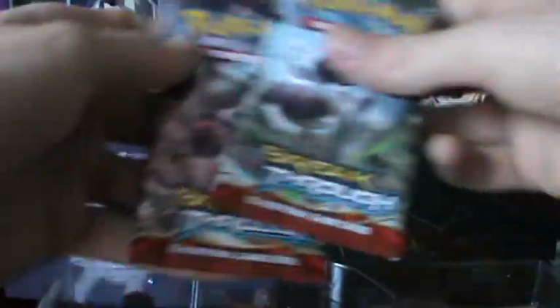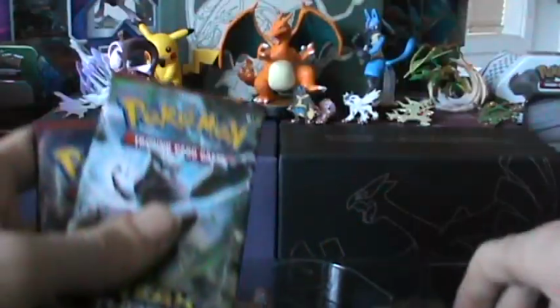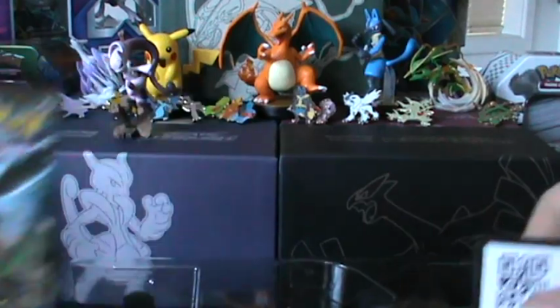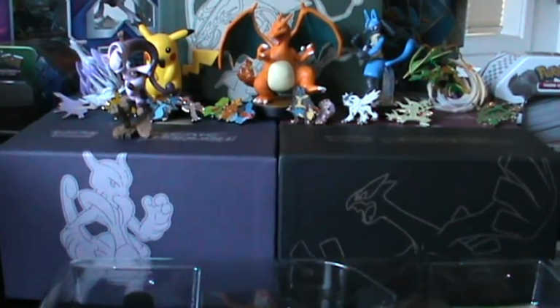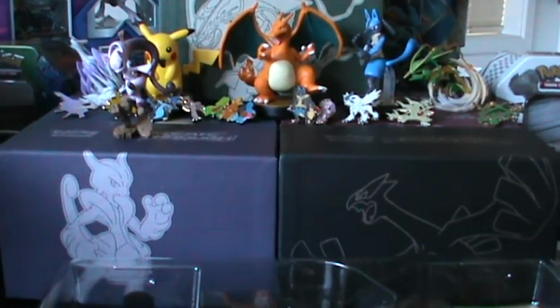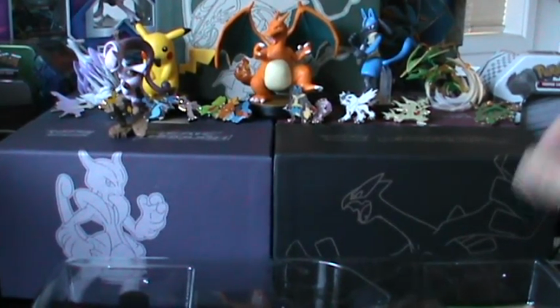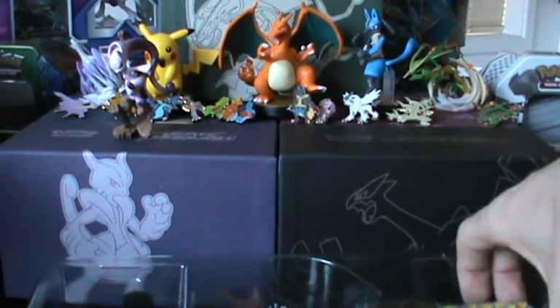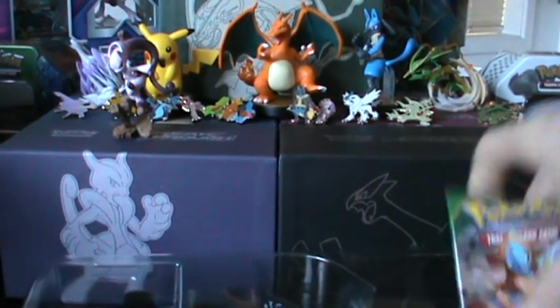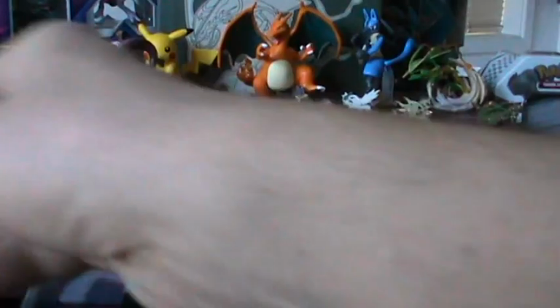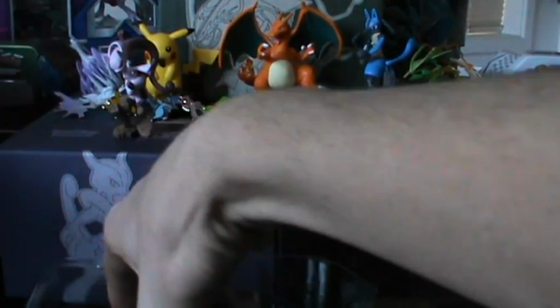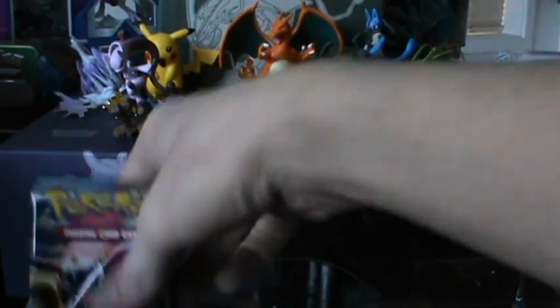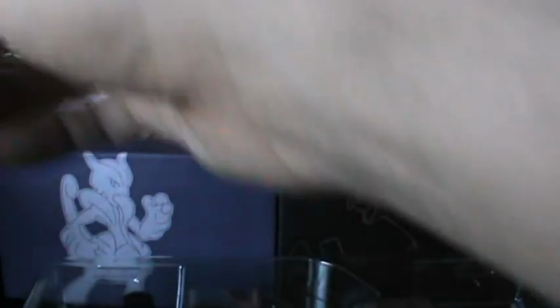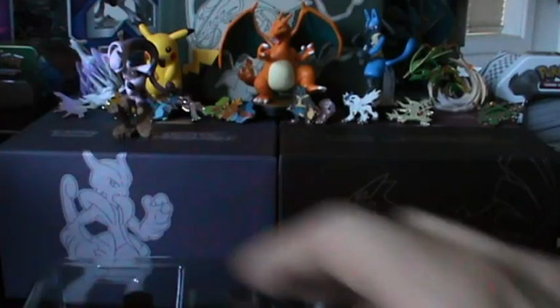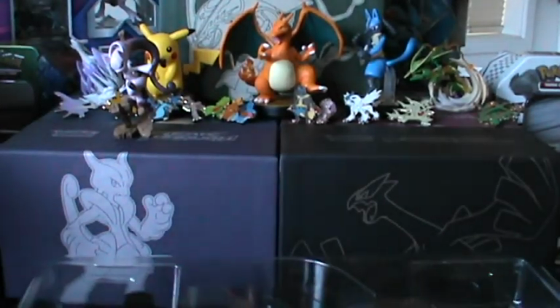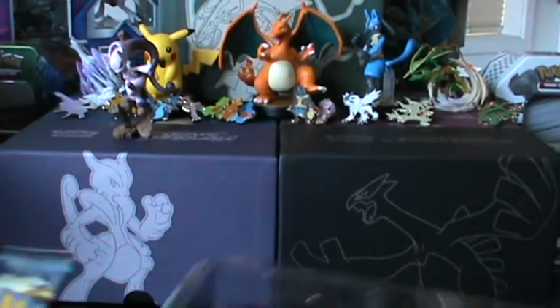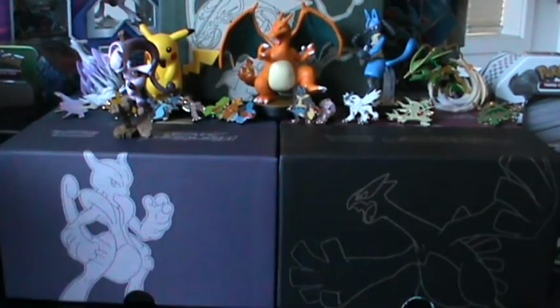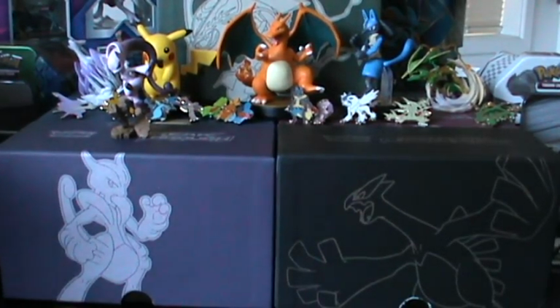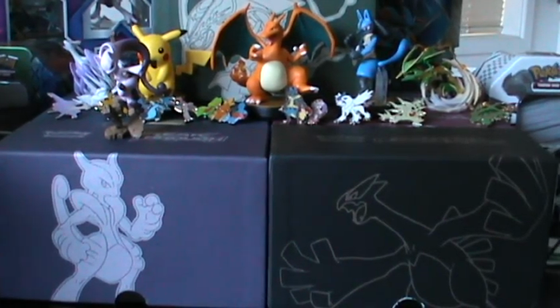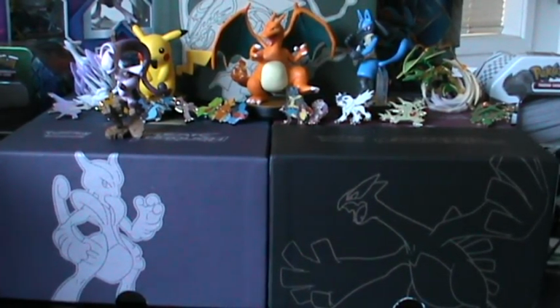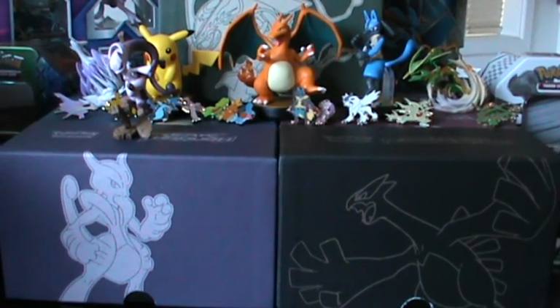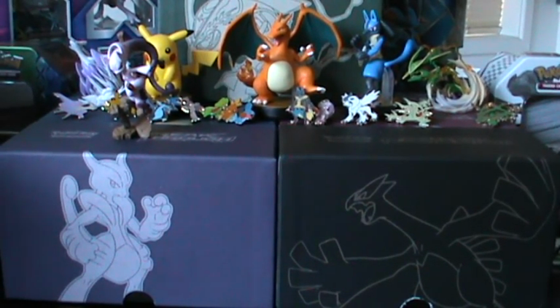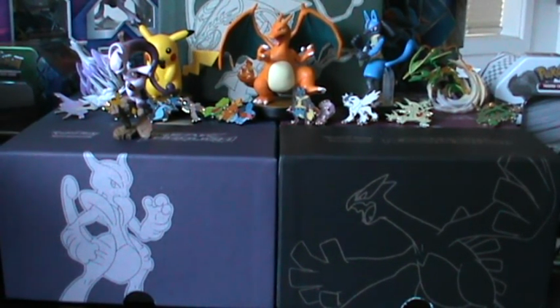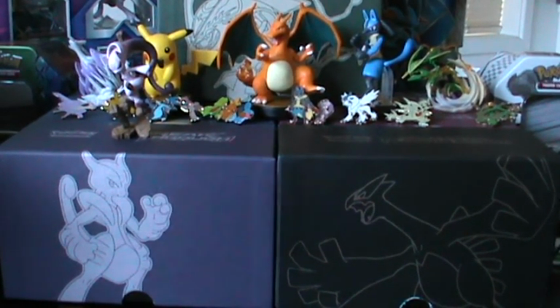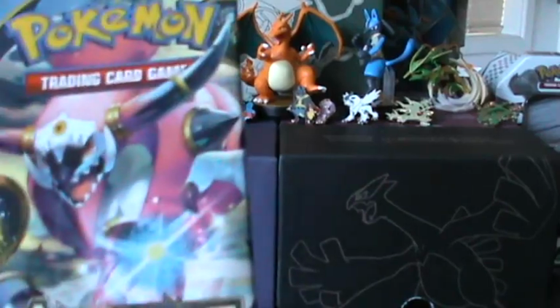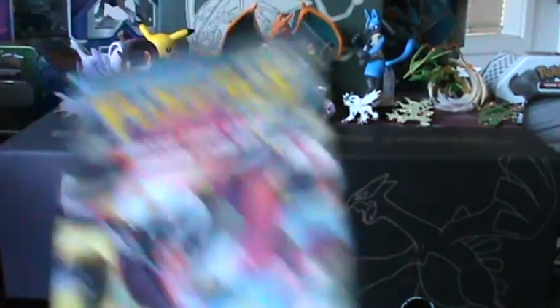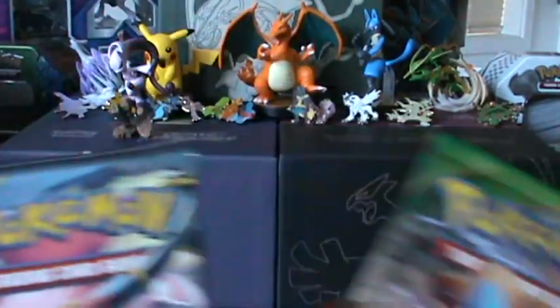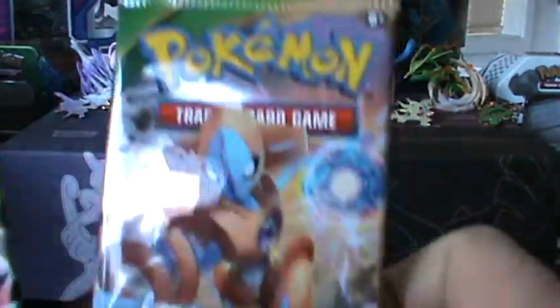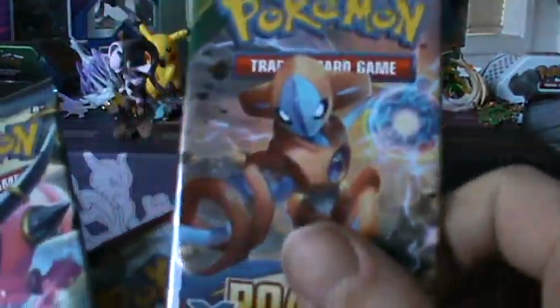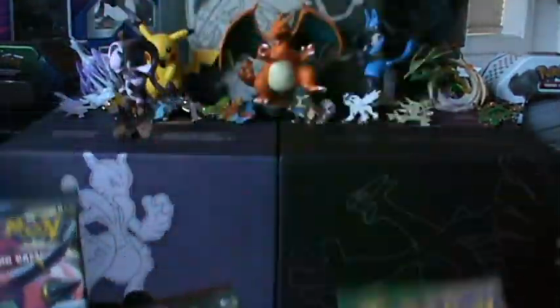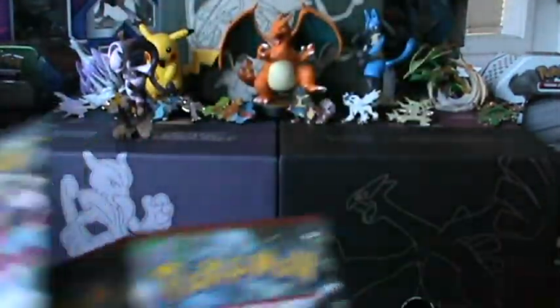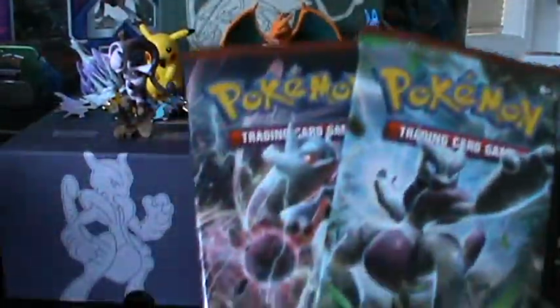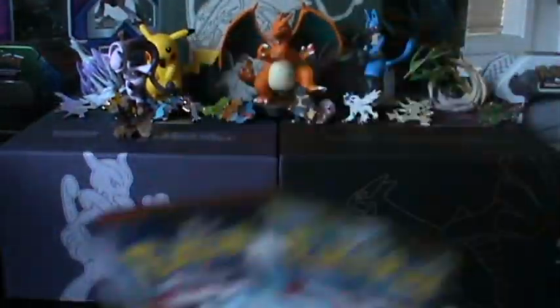And we've got a code card — we'll put that to the side. And we've got our four packs here. We've got Ancient Origins, Roaring Skies, and two Breakthroughs.